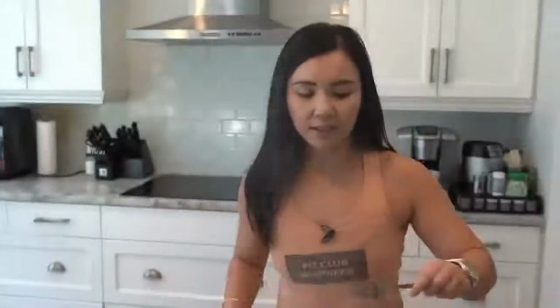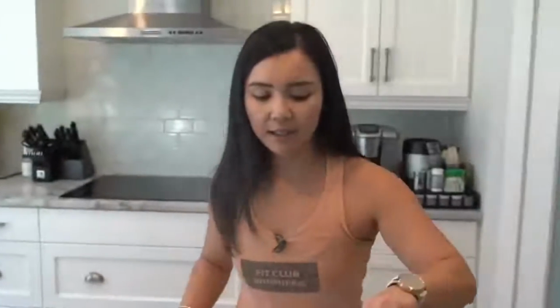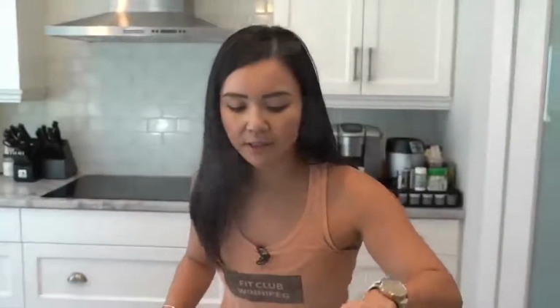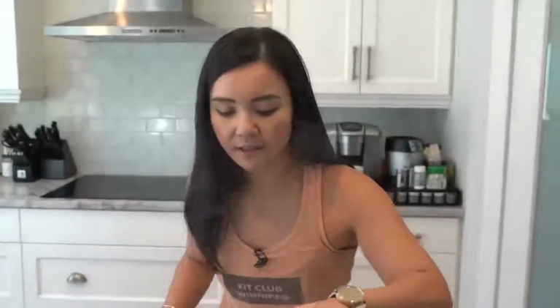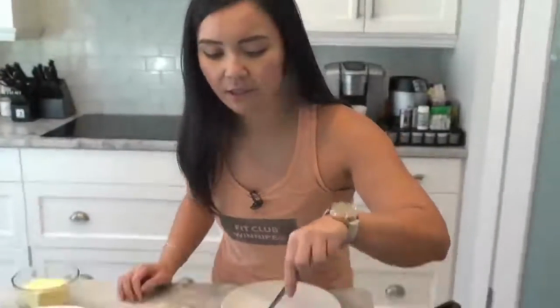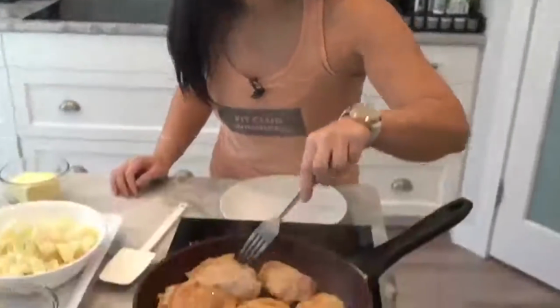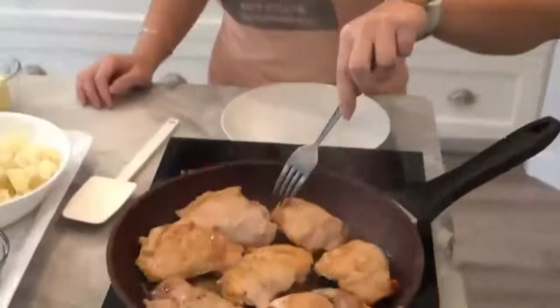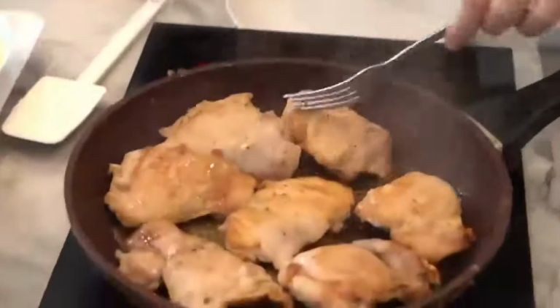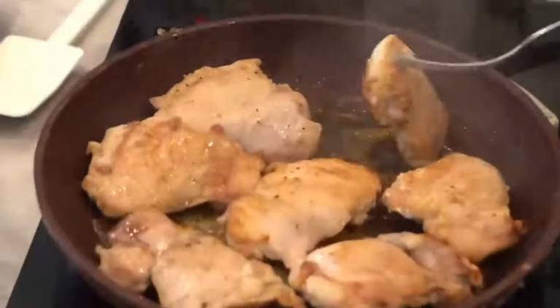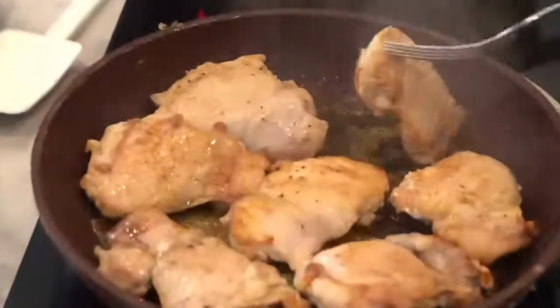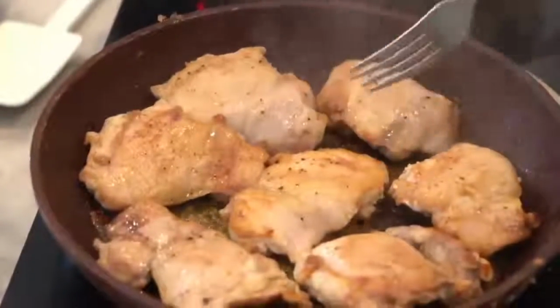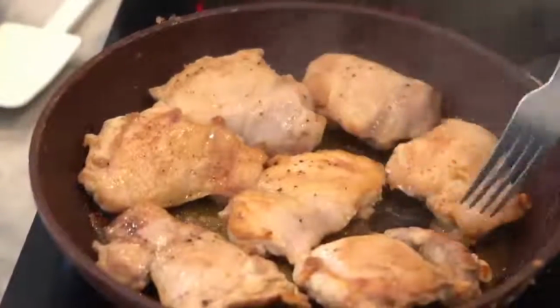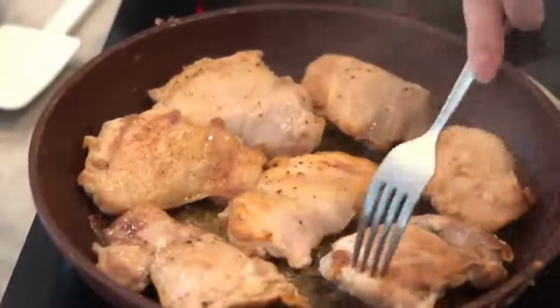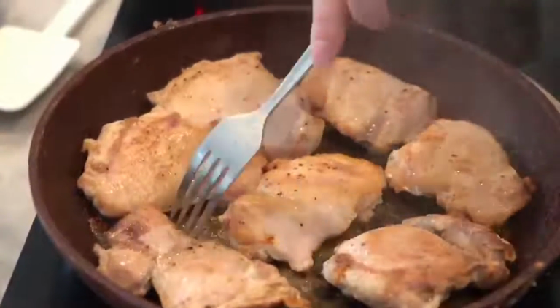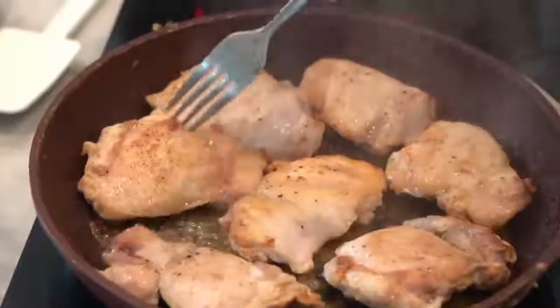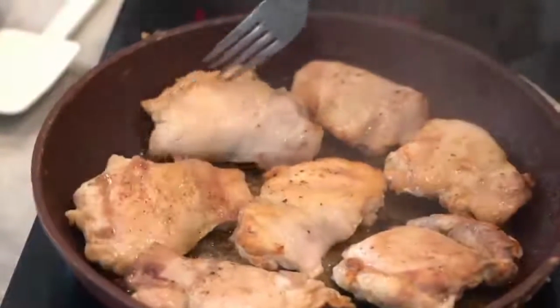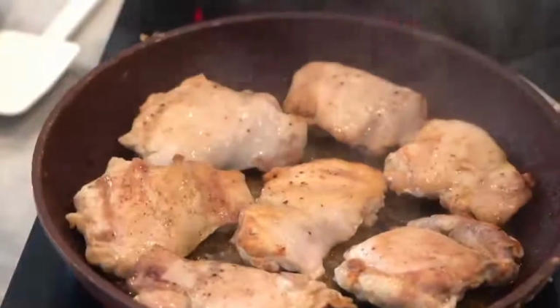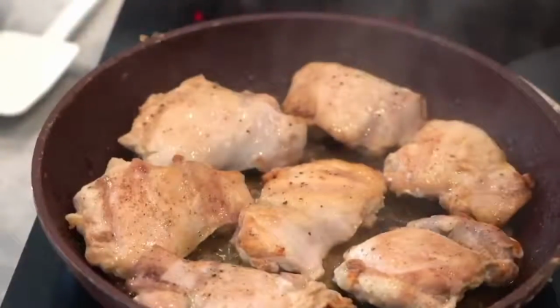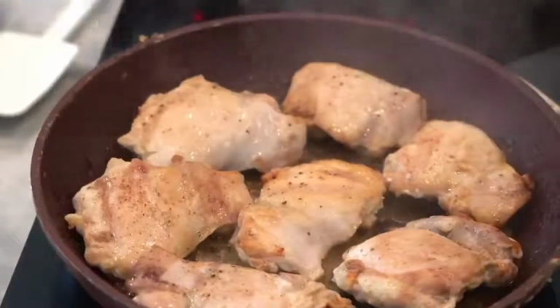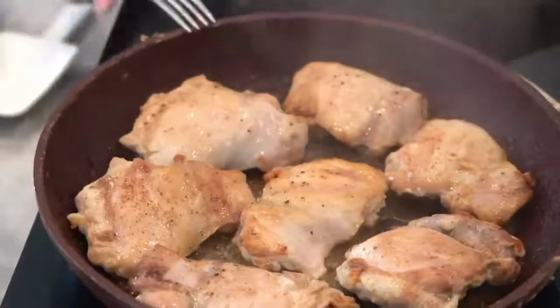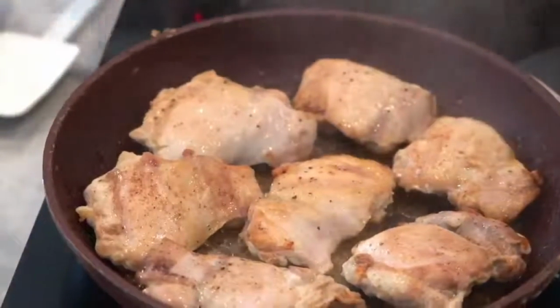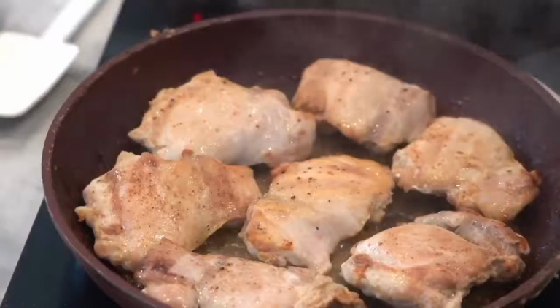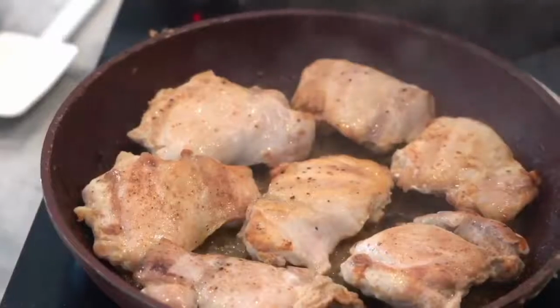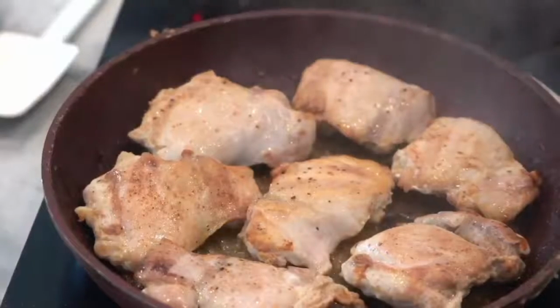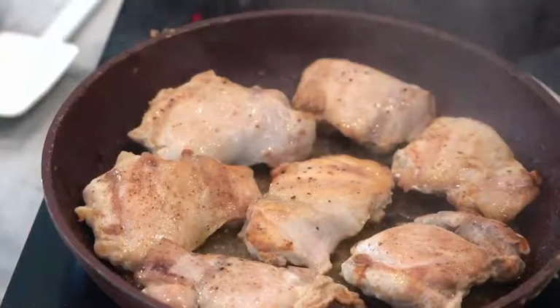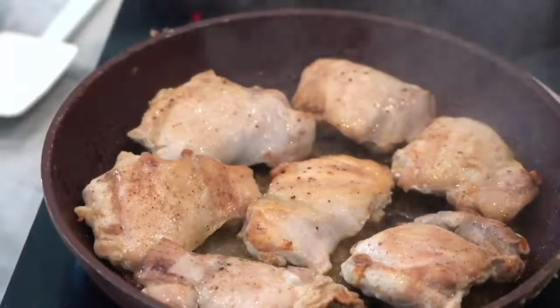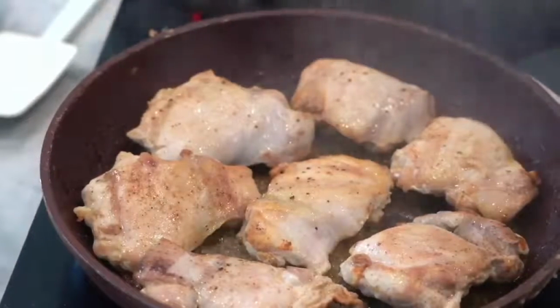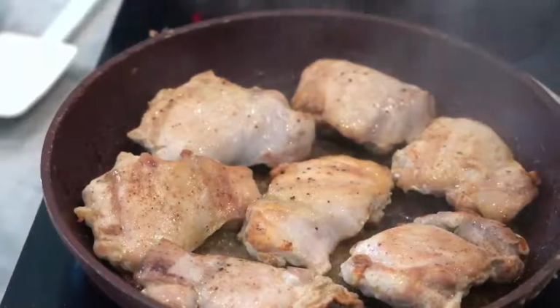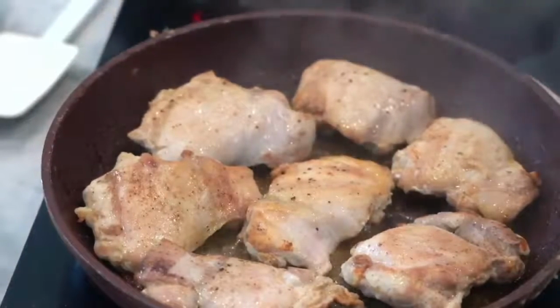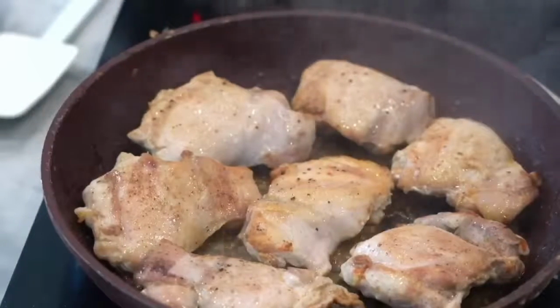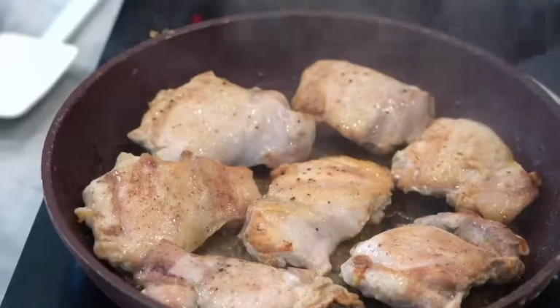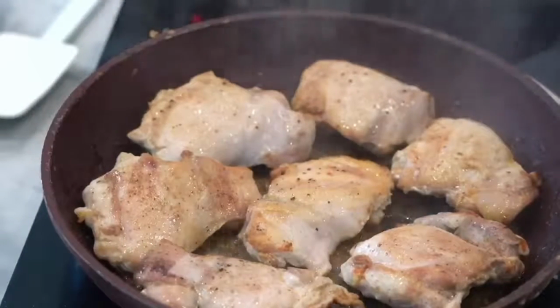Let's see how this is looking. I want to make sure it's nice and crispy on both sides. All I did was season with salt, pepper, and paprika.